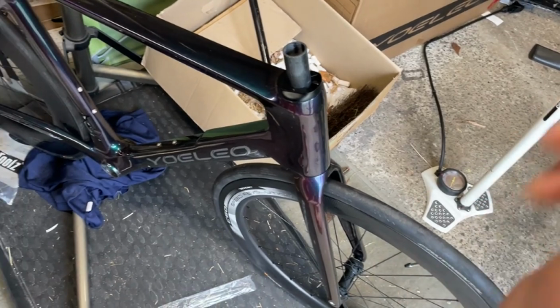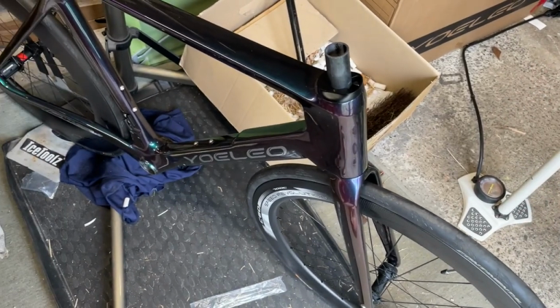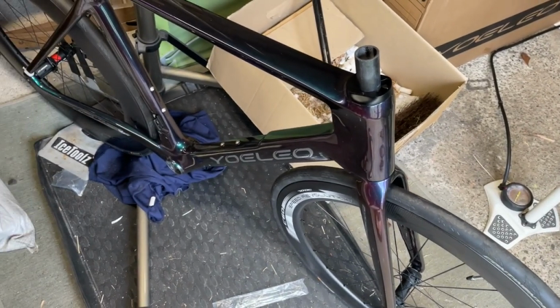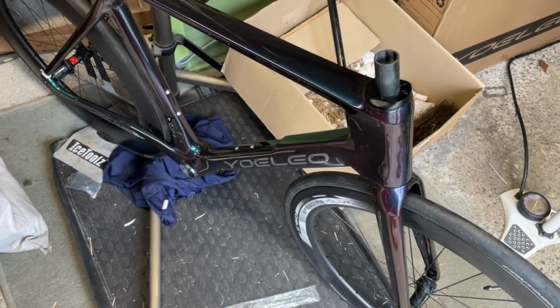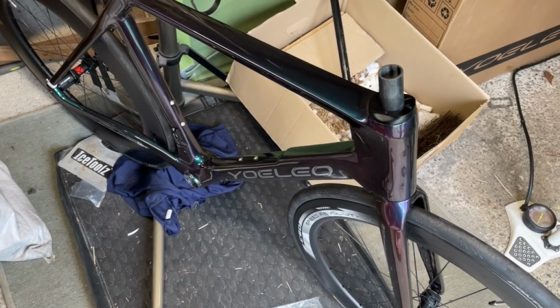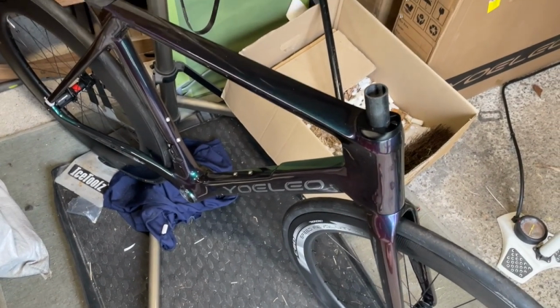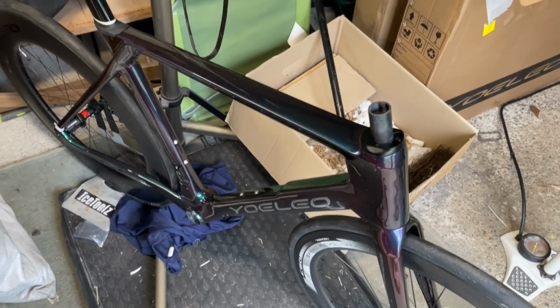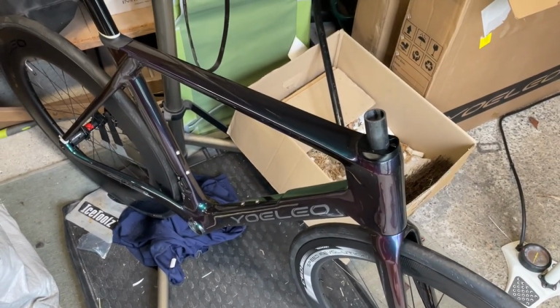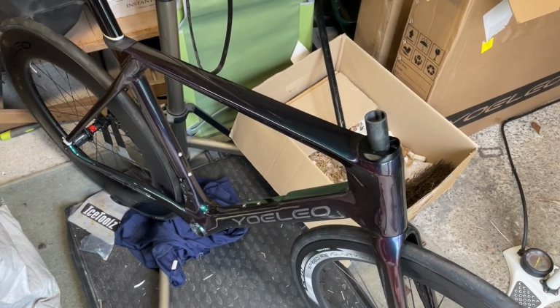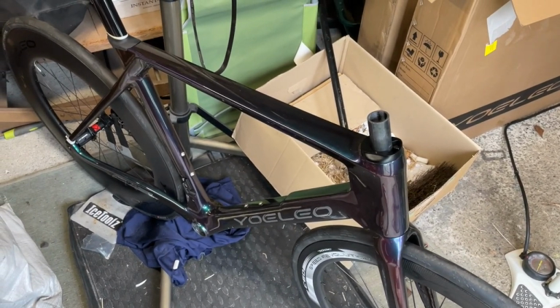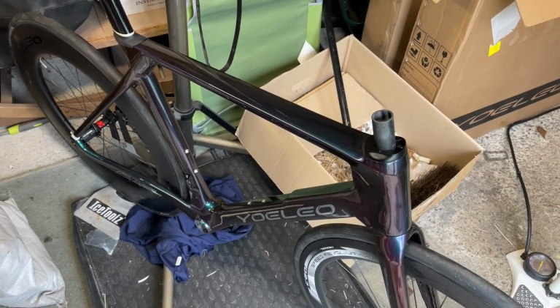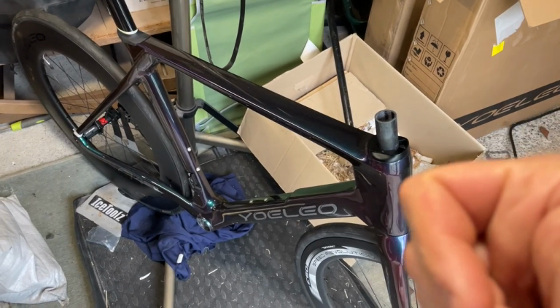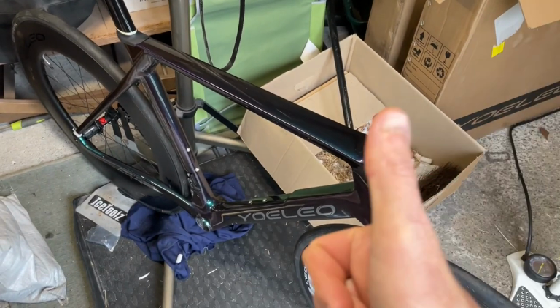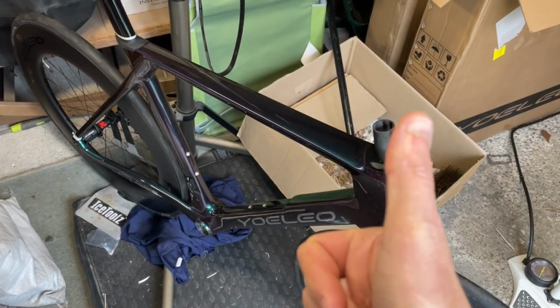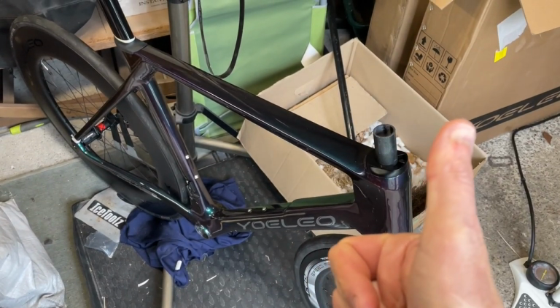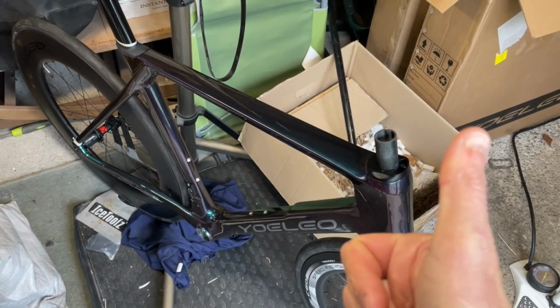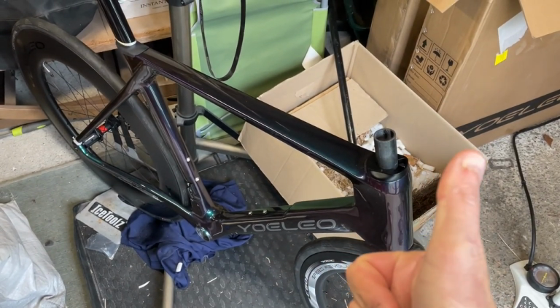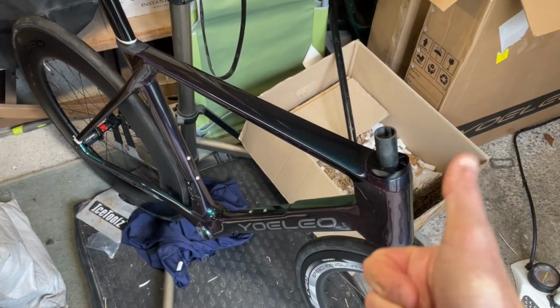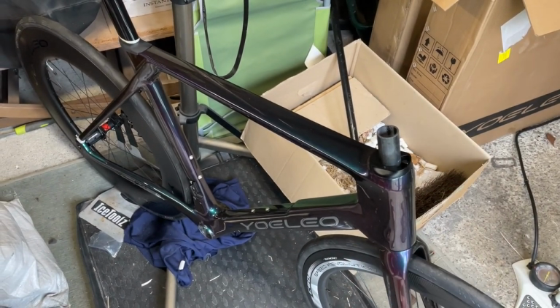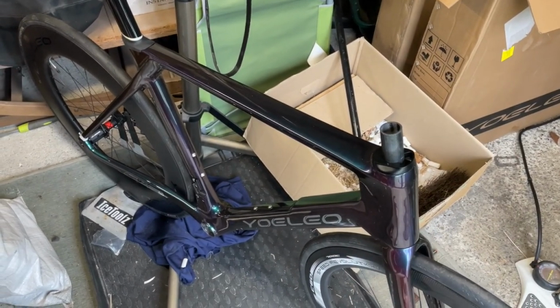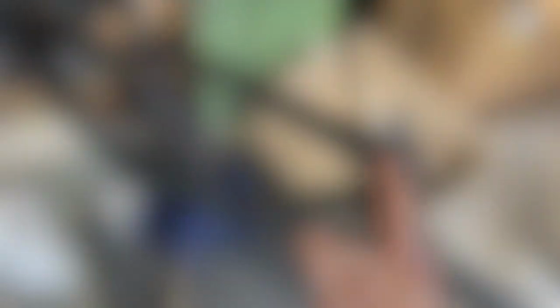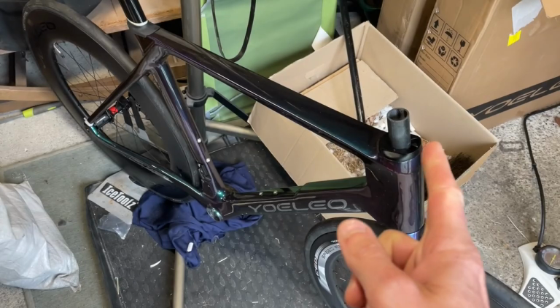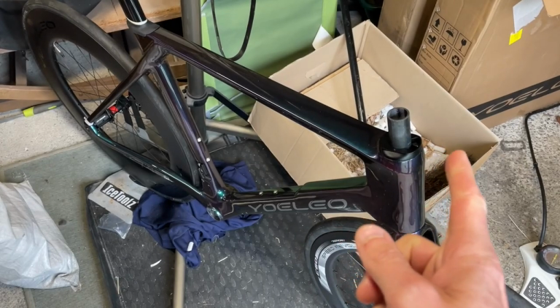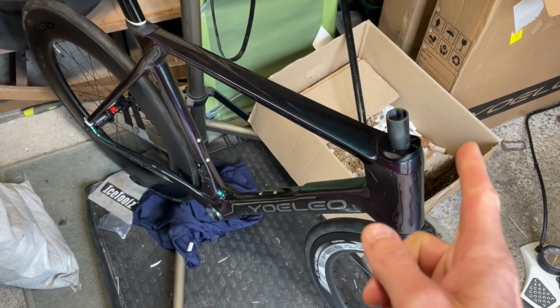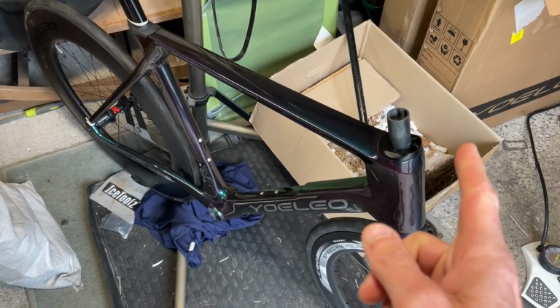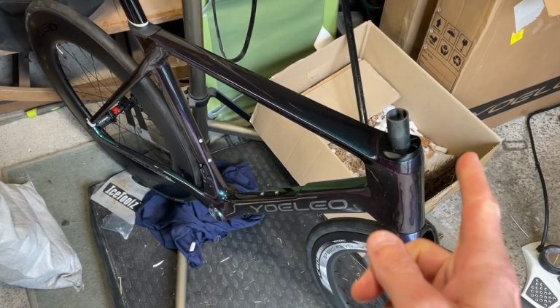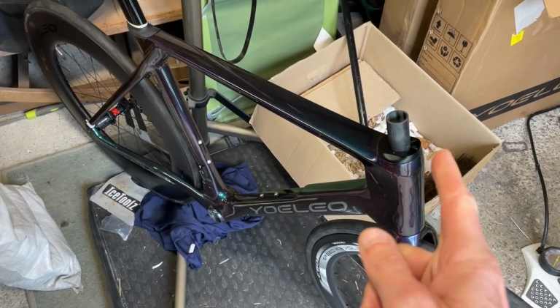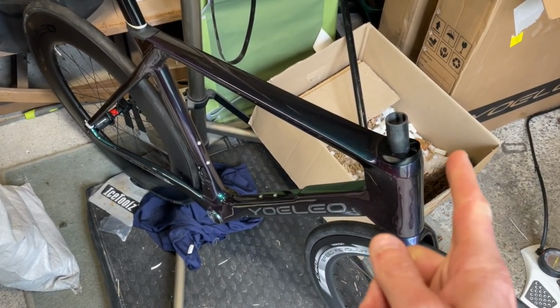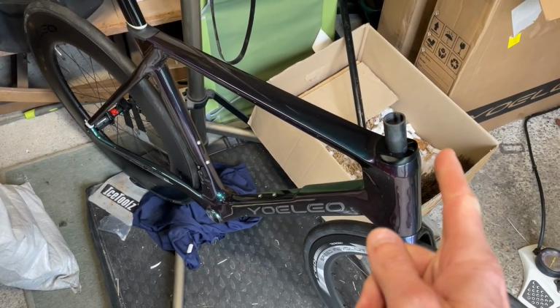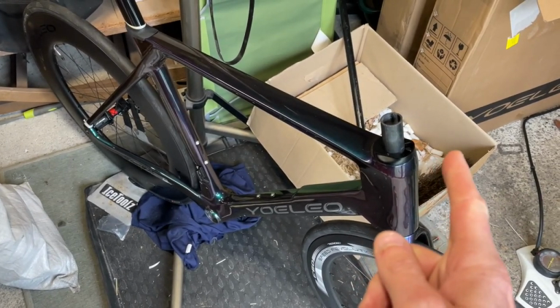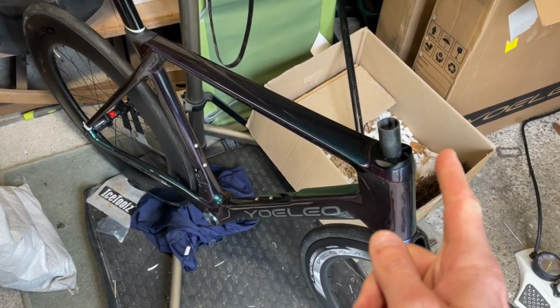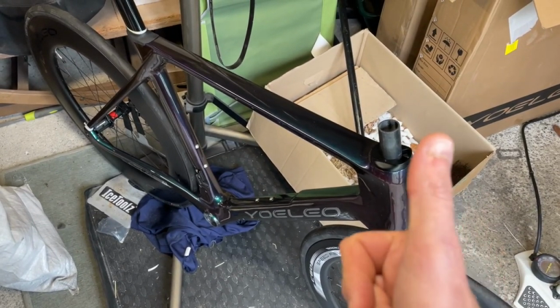Now I think I've got everything sorted and we can get on with the building. If you like the channel give me a thumbs up, subscribe, and we'll see you on the next part of Kyra's build. Take care, bye!